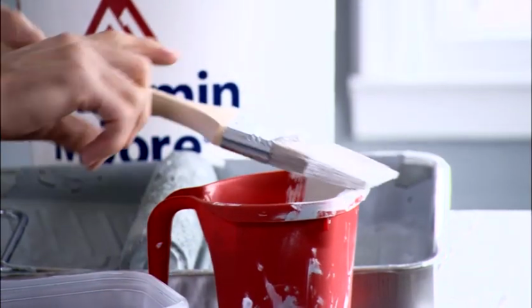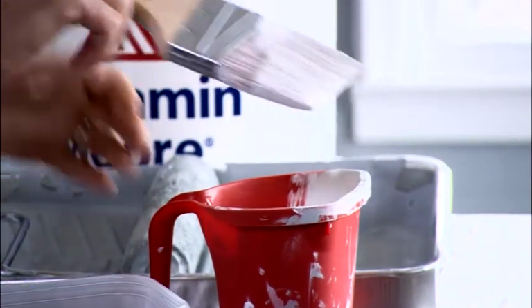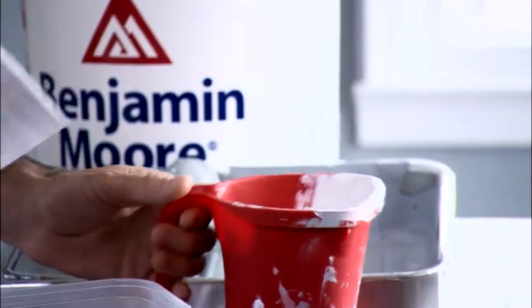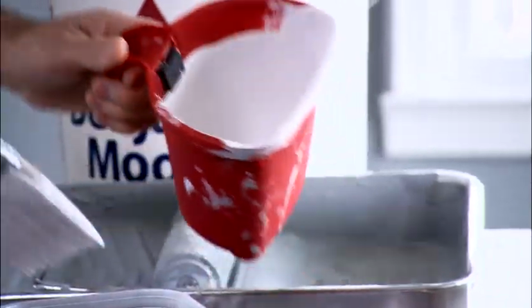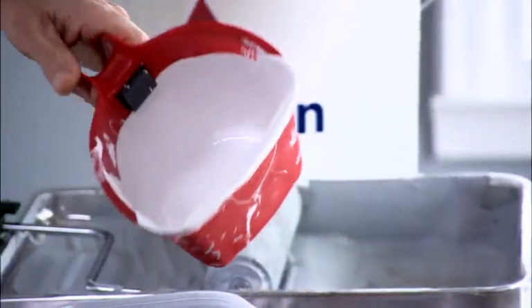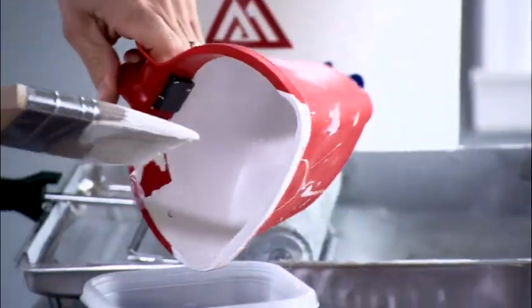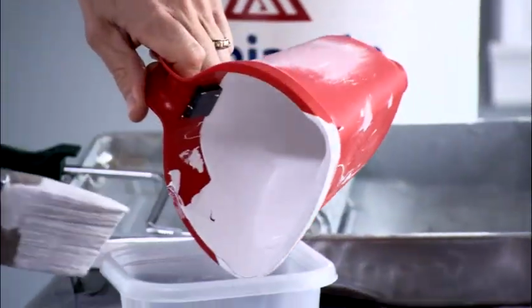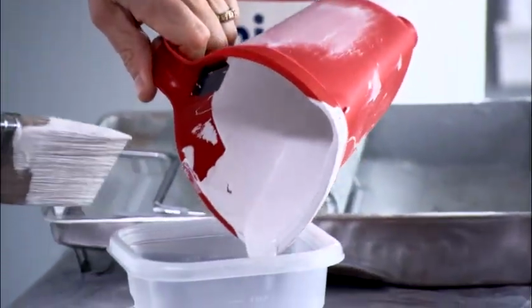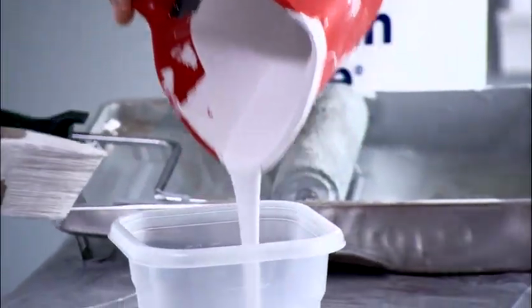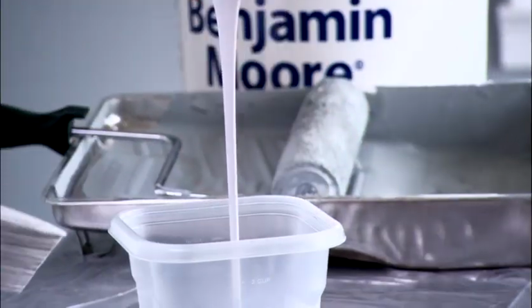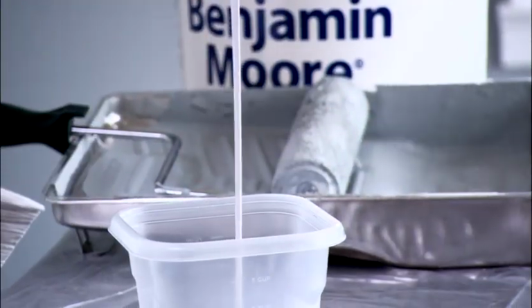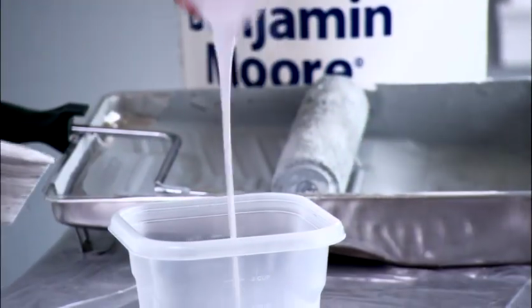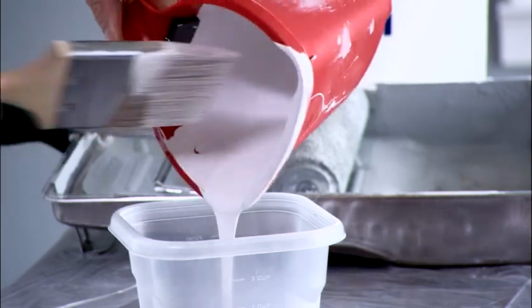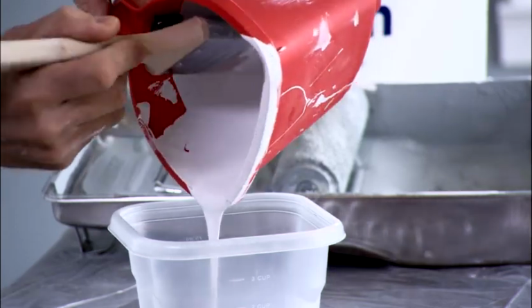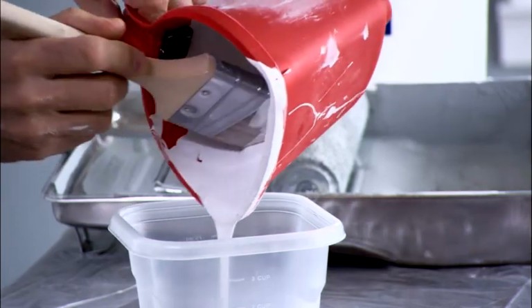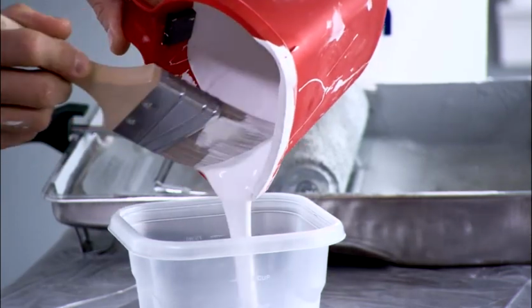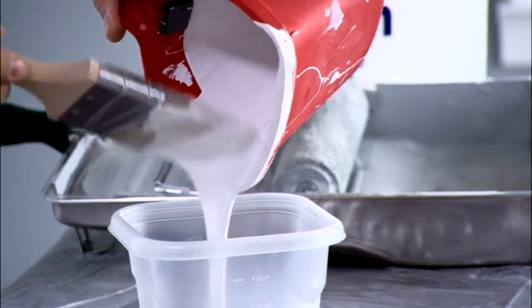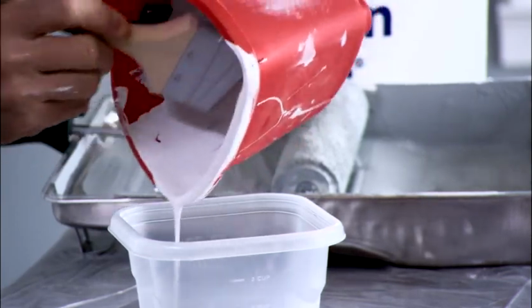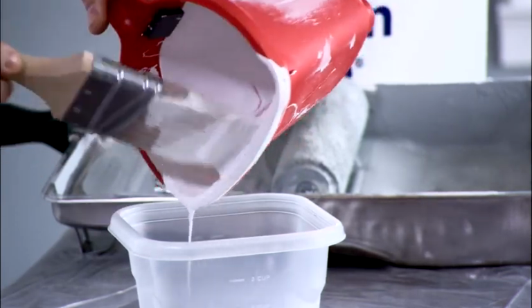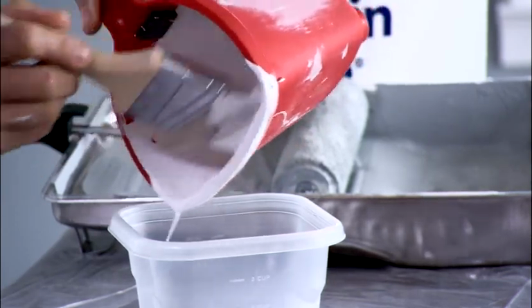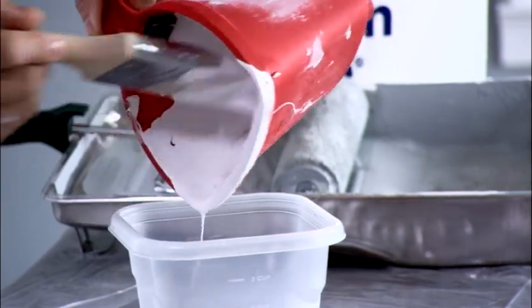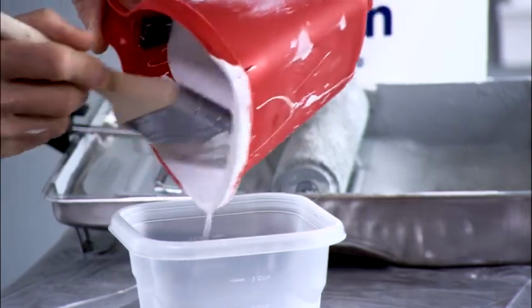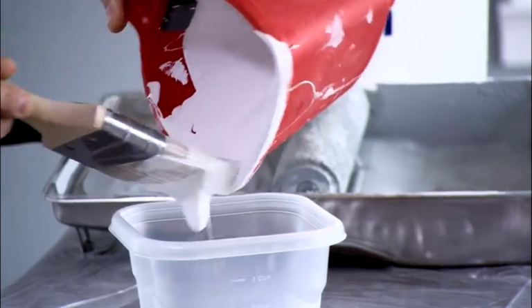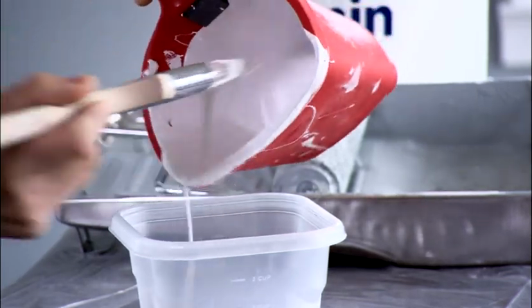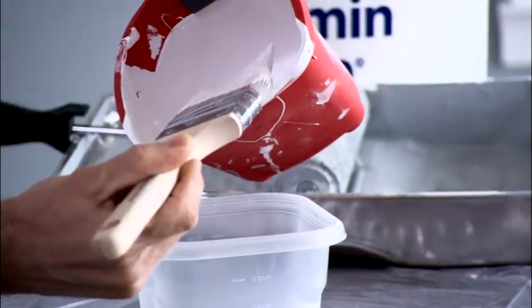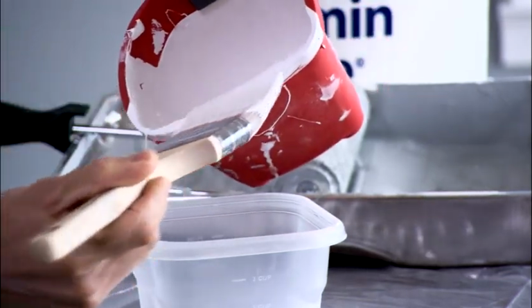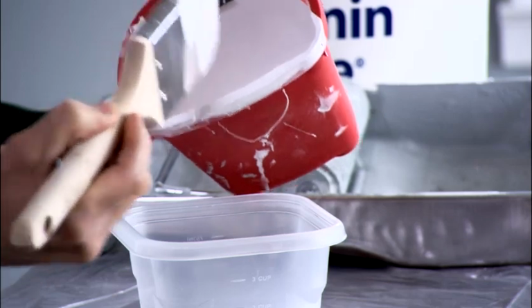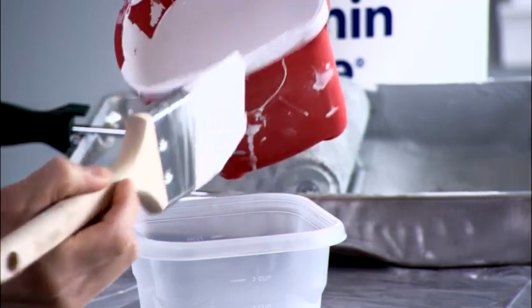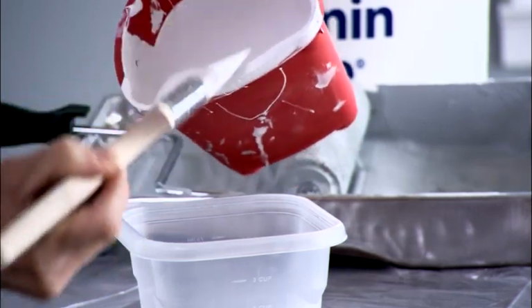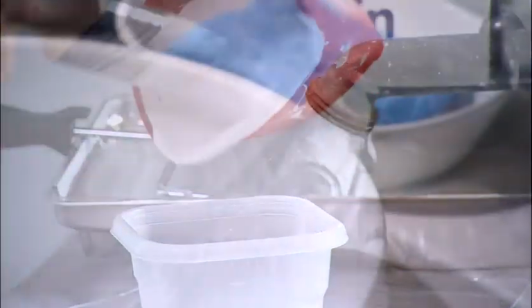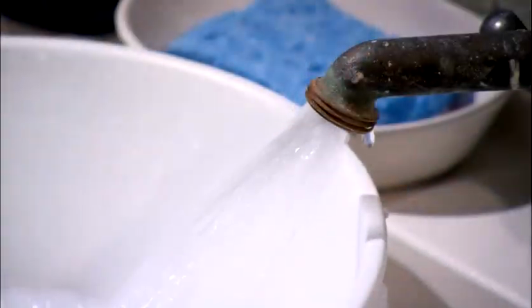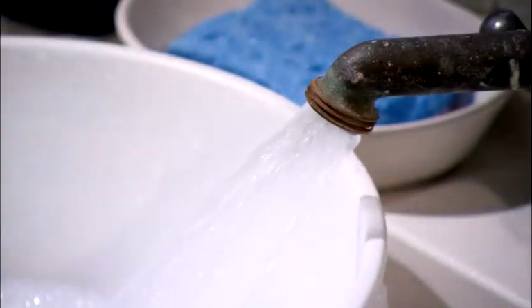First, scrape or remove any leftover paint from your tools and brushes into a separate container. It's very important that this secondhand paint doesn't go back into the original paint can that you're going to be using later on.